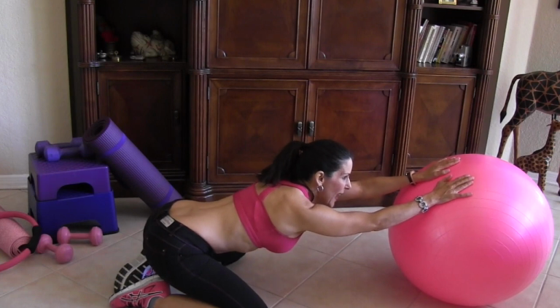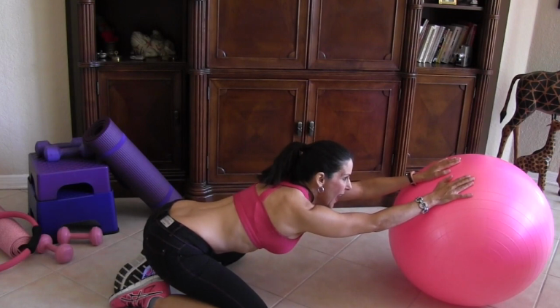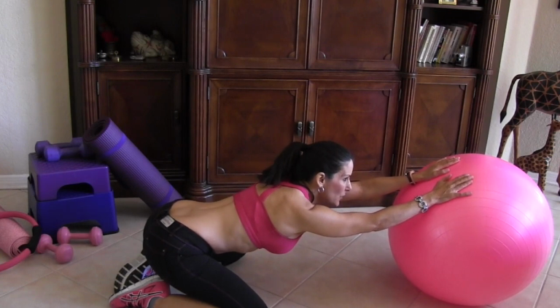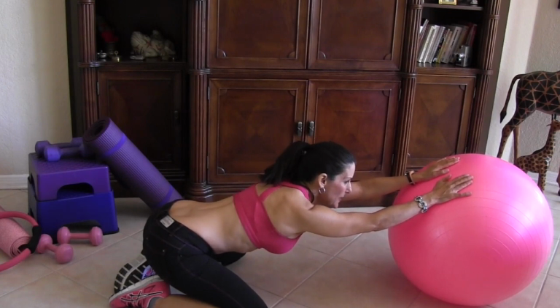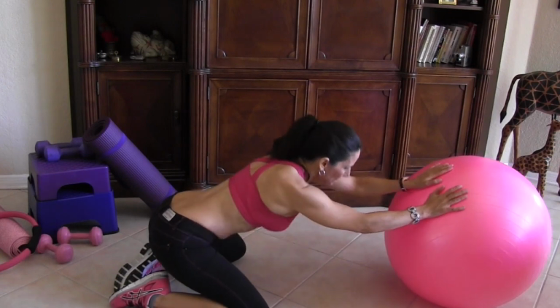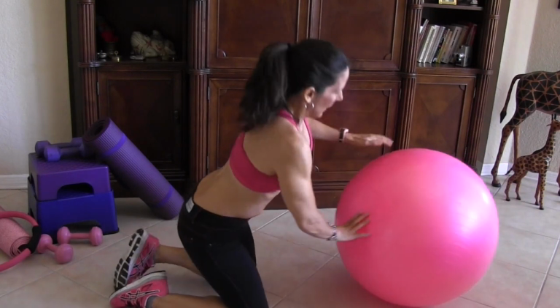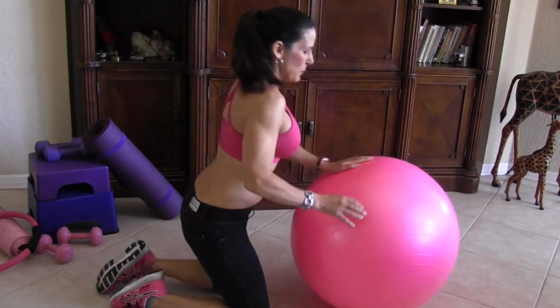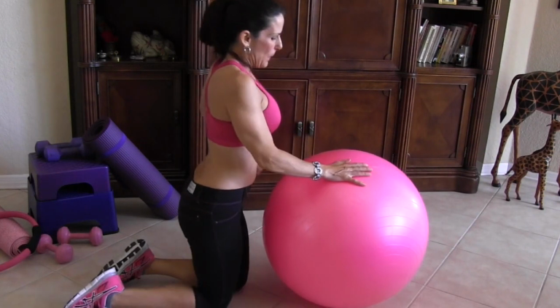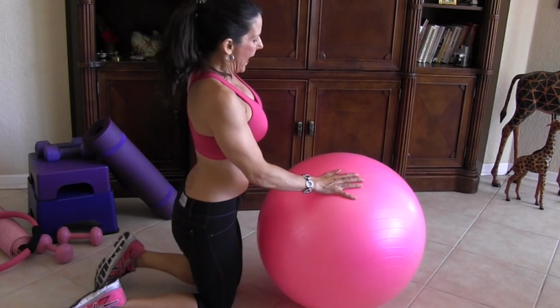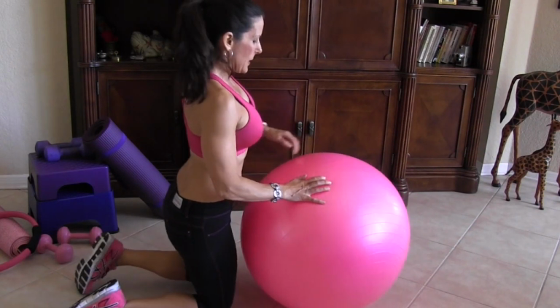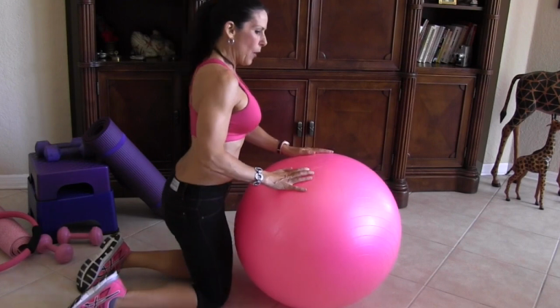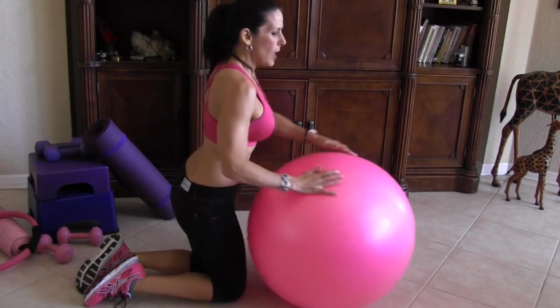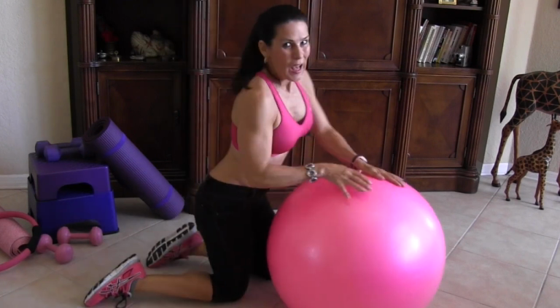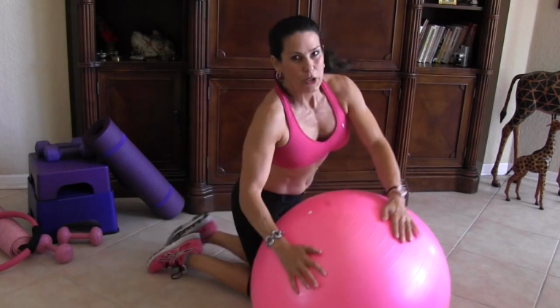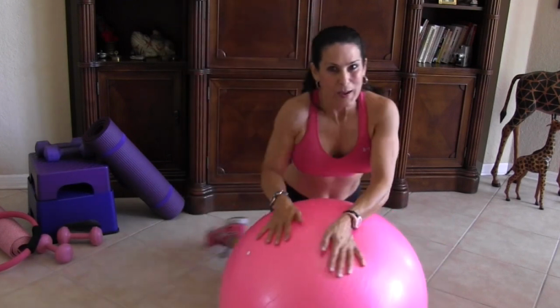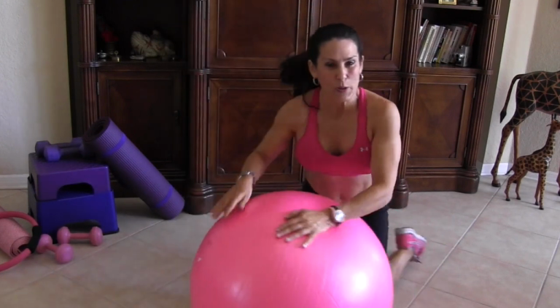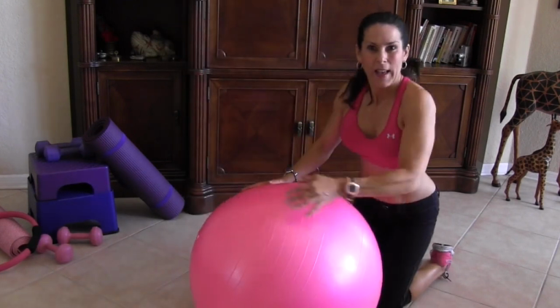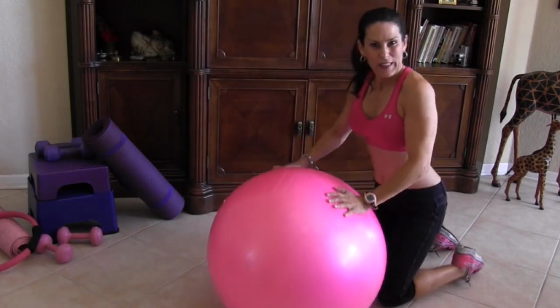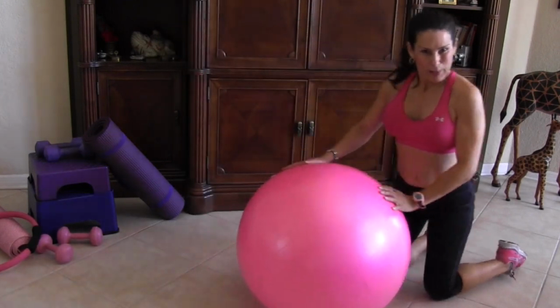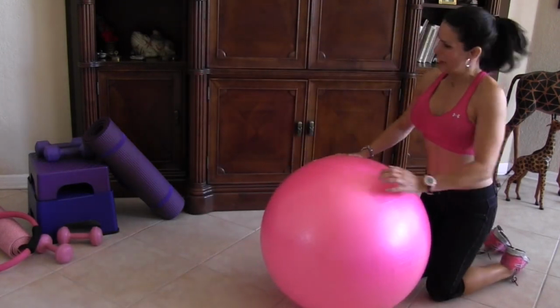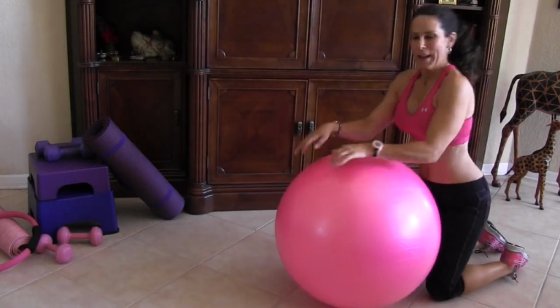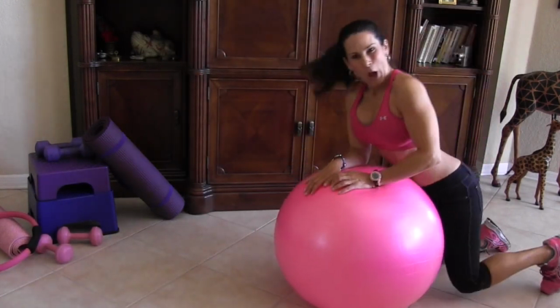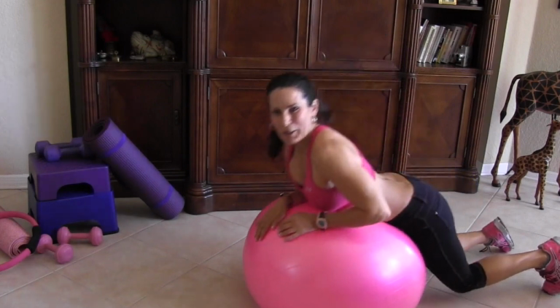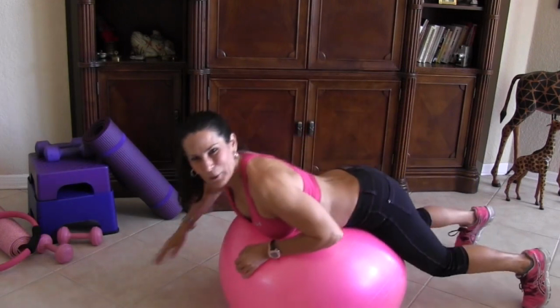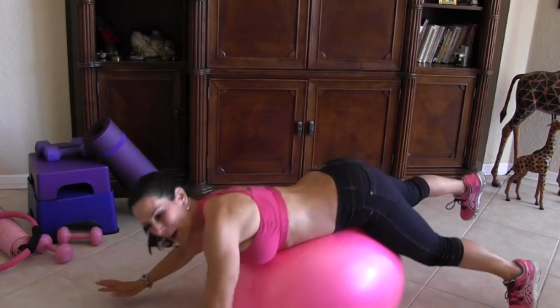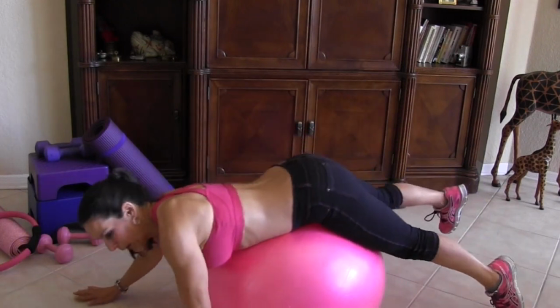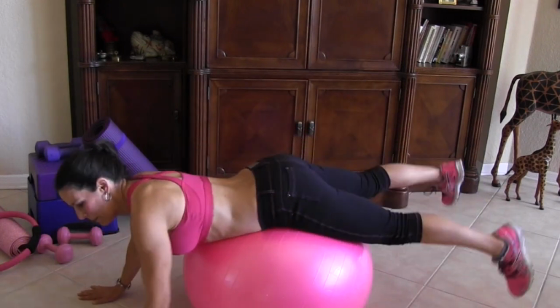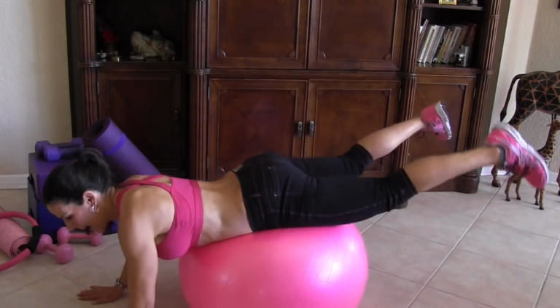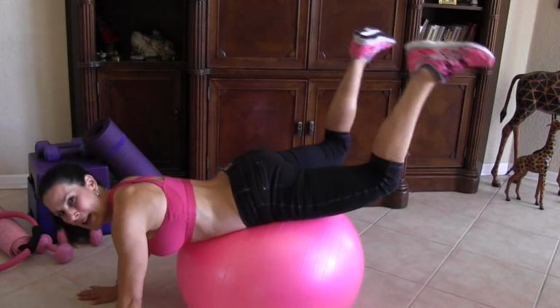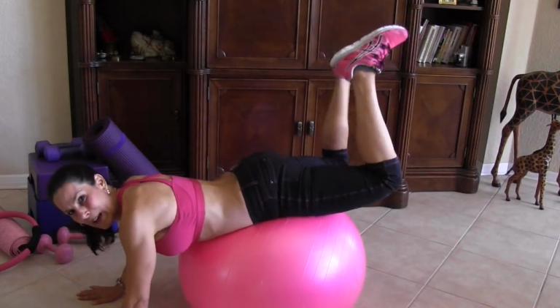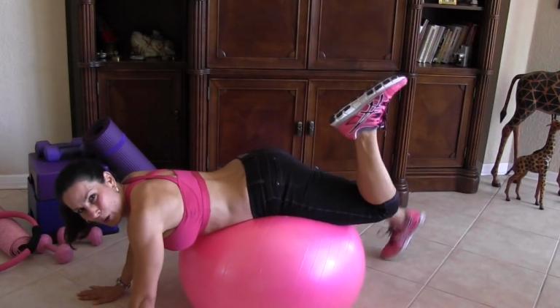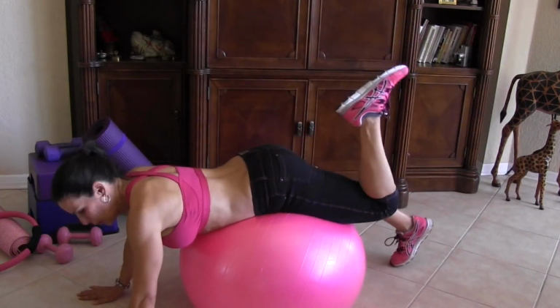Let's give them a nice stretch before we go on to our last exercise. We're going to go back onto that ball. Let me turn this way so I can see you guys — I feel like I'm not looking at you today. Here we go, coming back out.